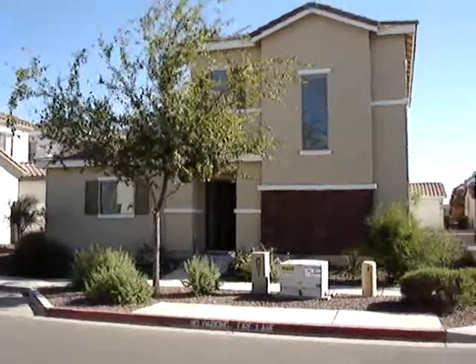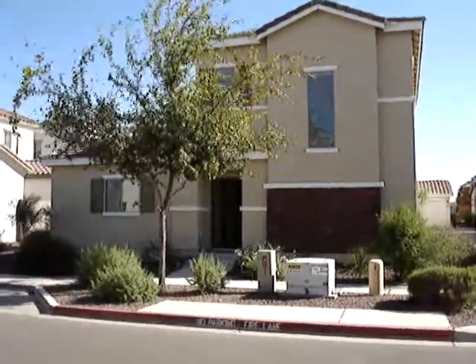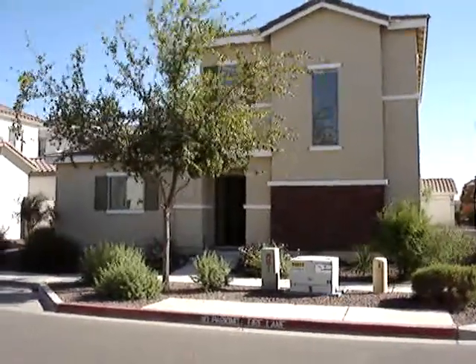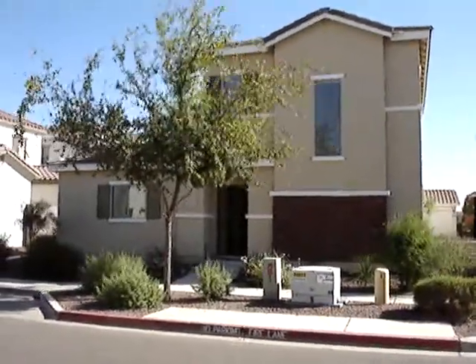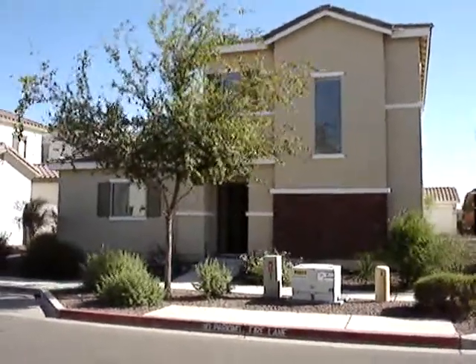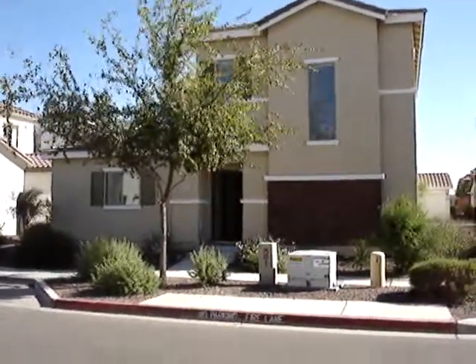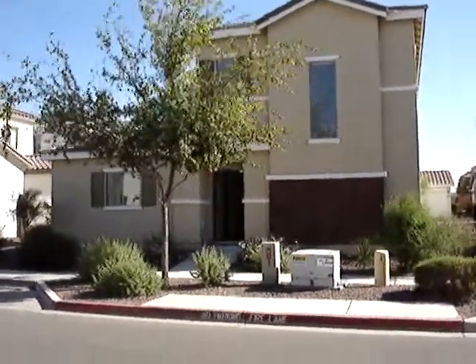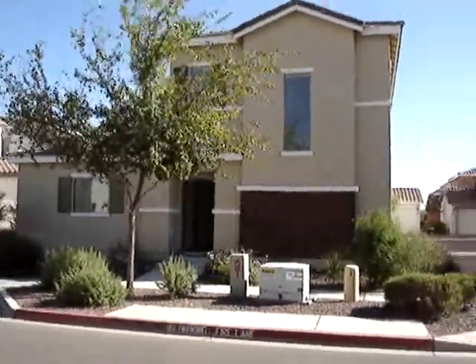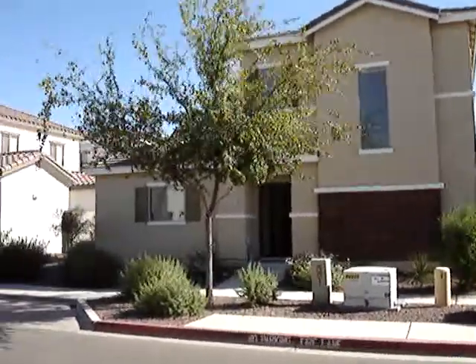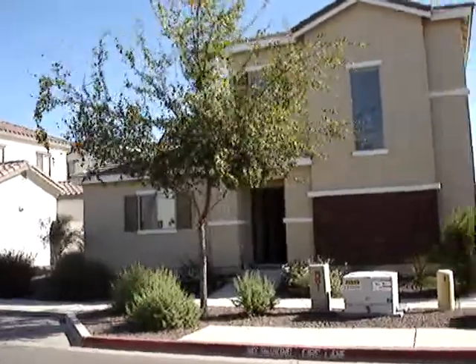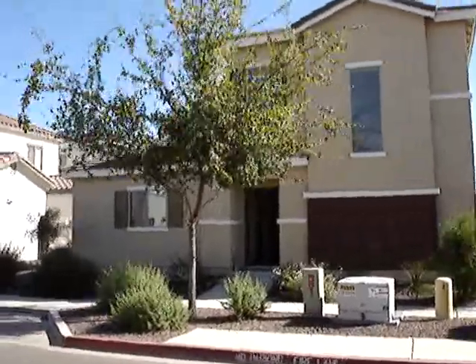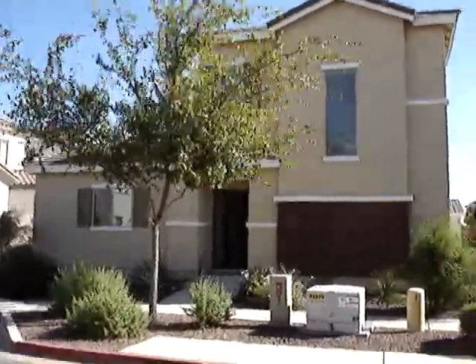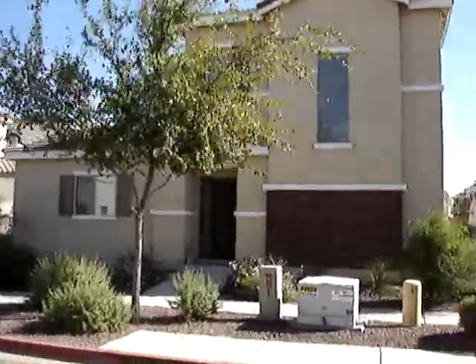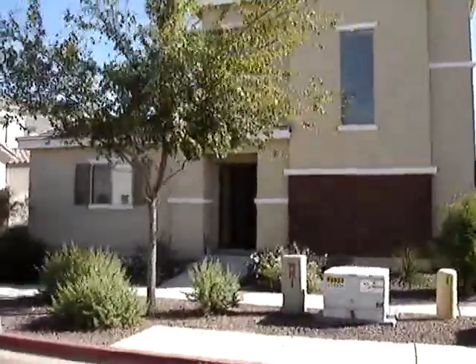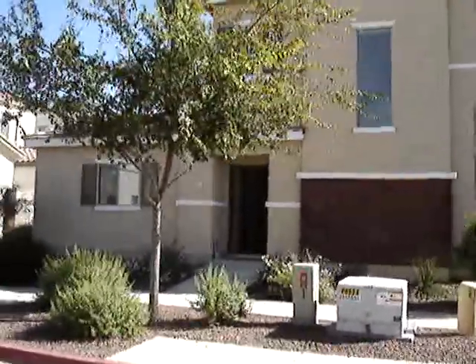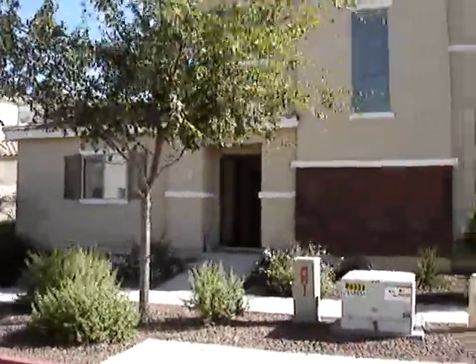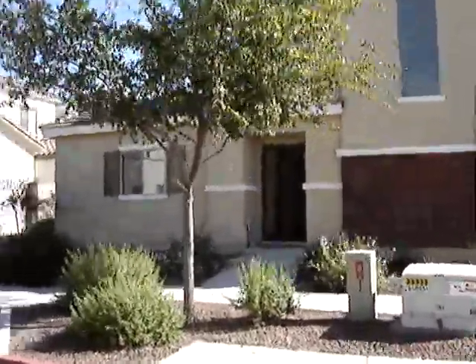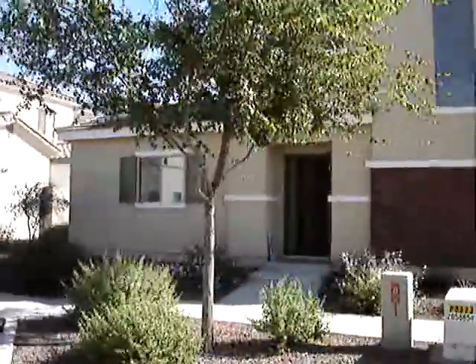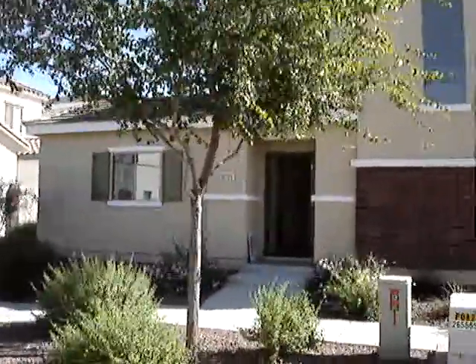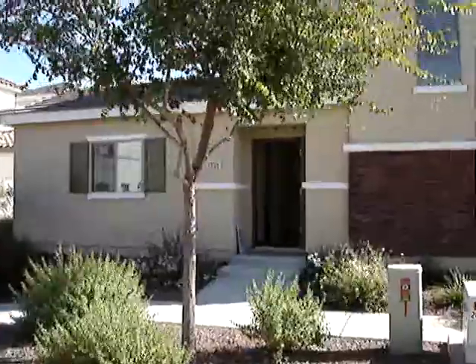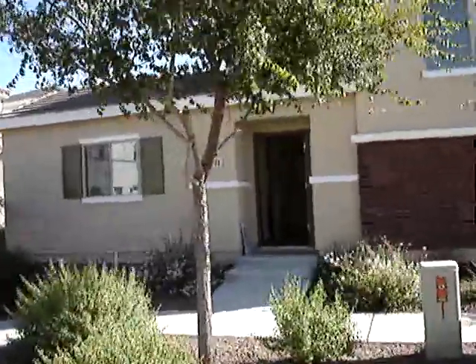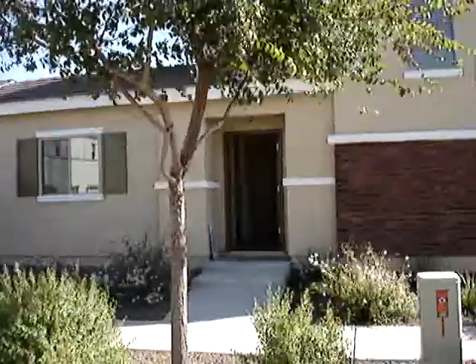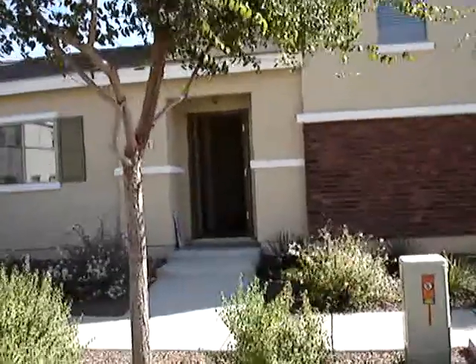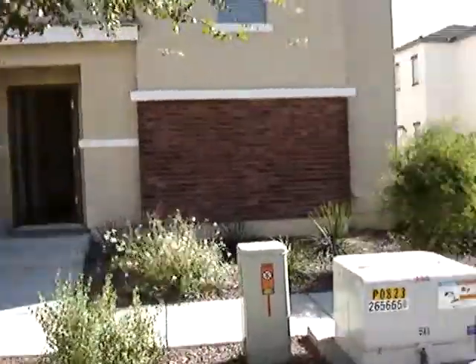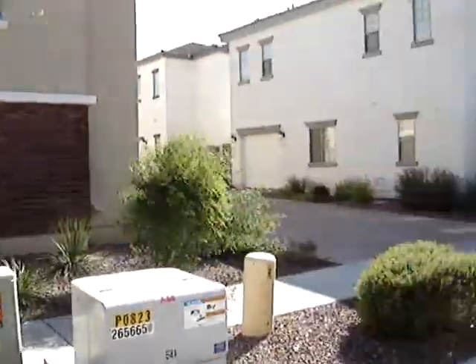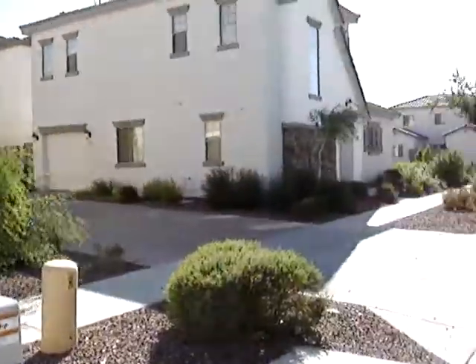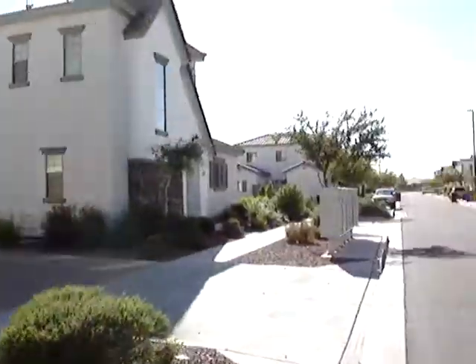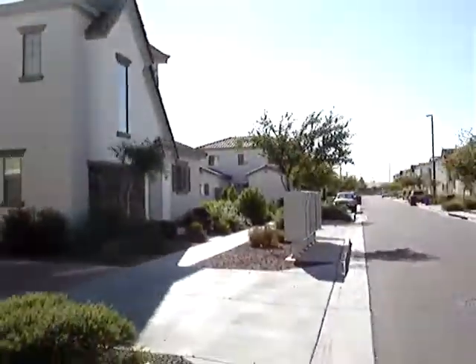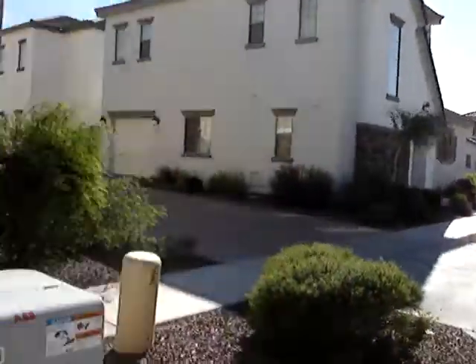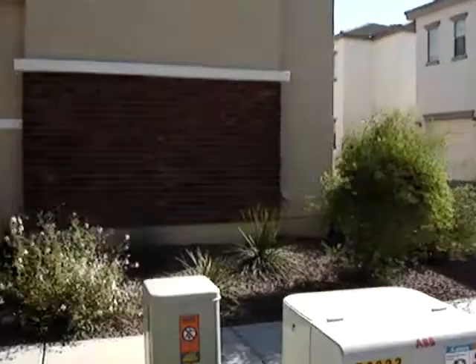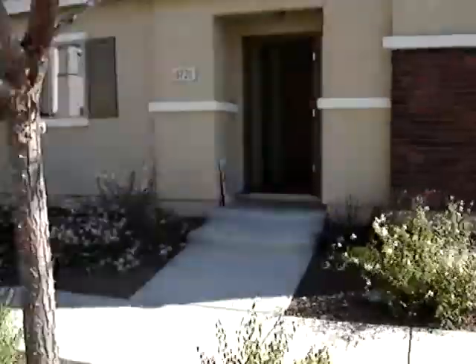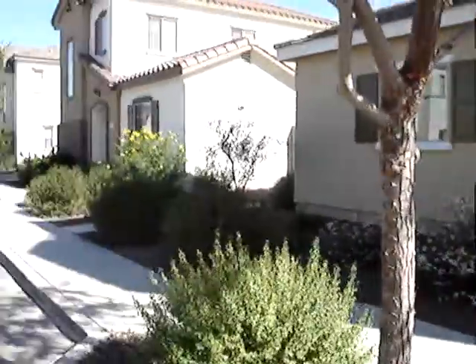Welcome home to 4721 East Laurel. As we approach the front of the house, you can see that we have a nice brick veneer. Gorgeous tree-lined streets. We've been down both sides.